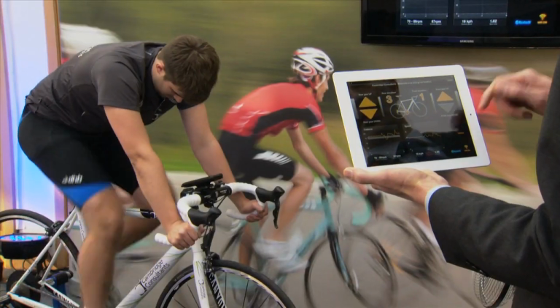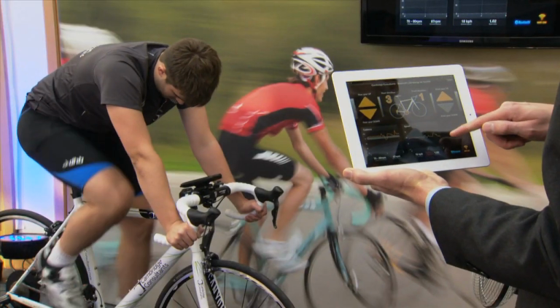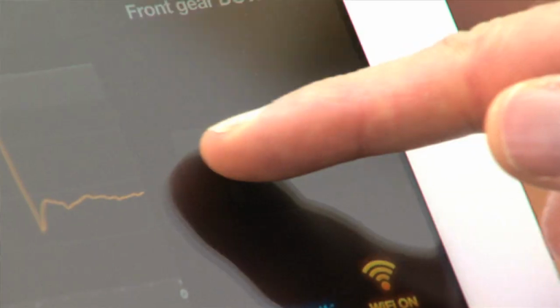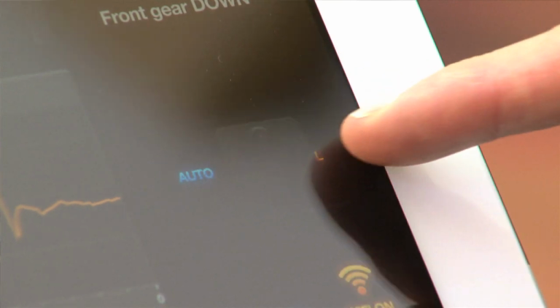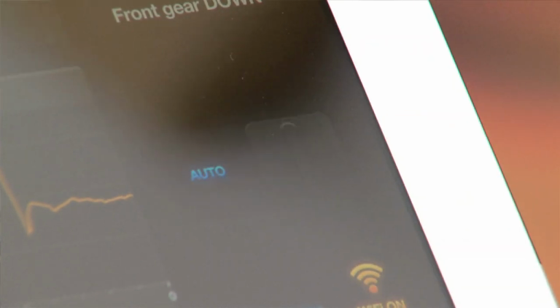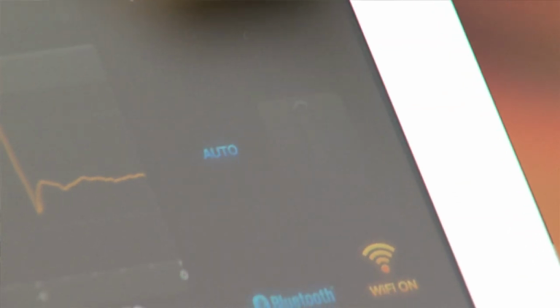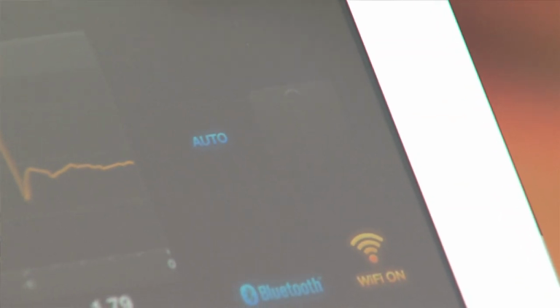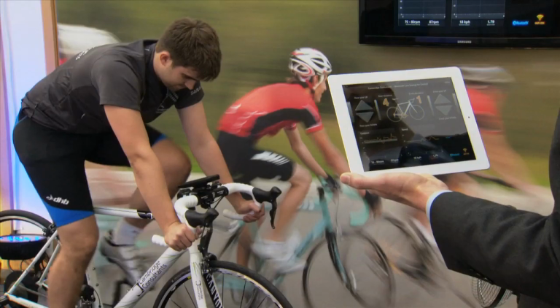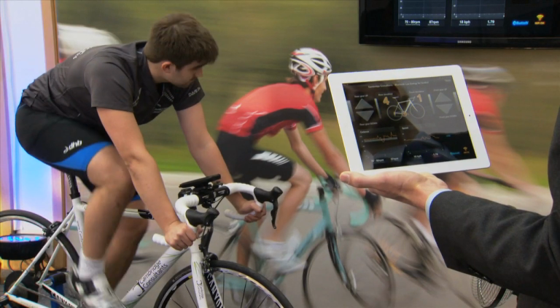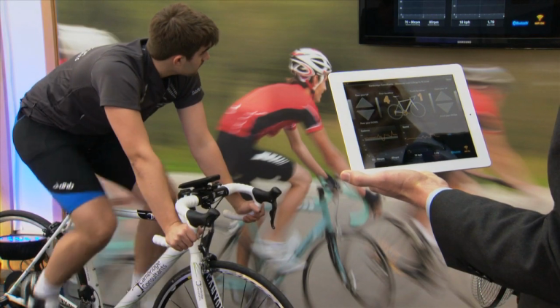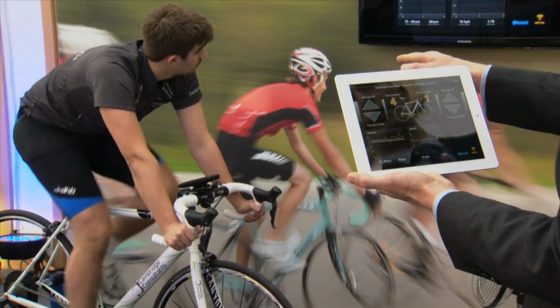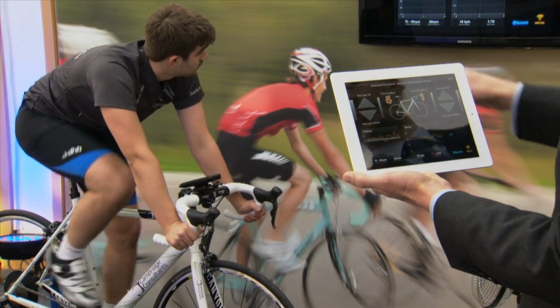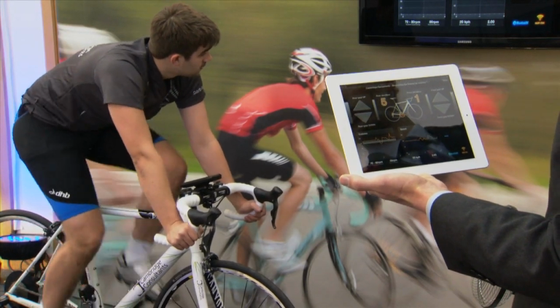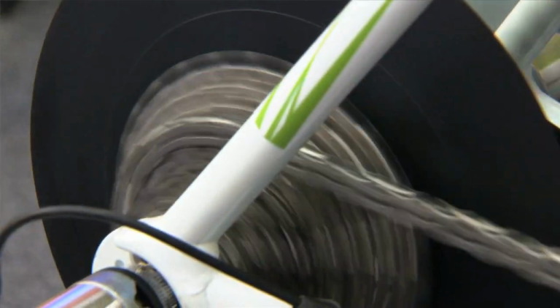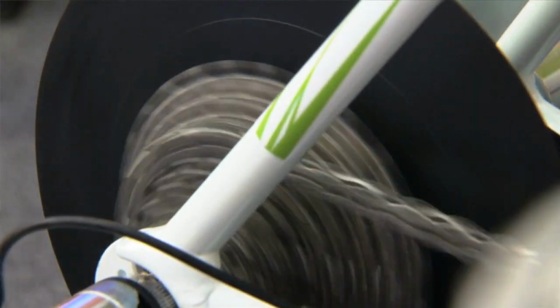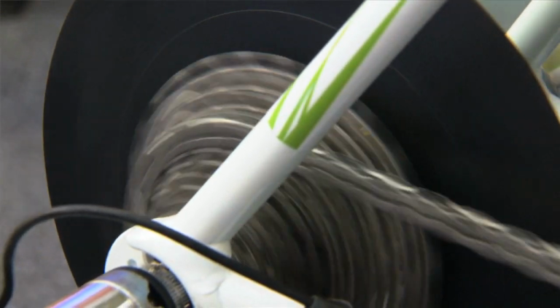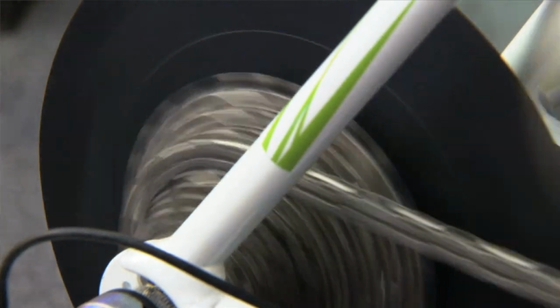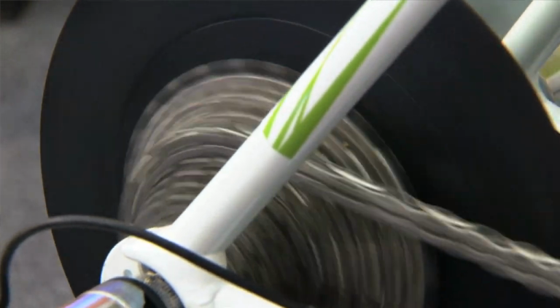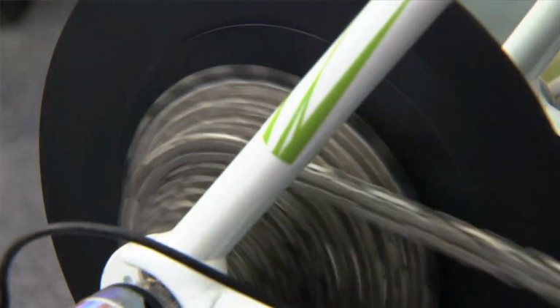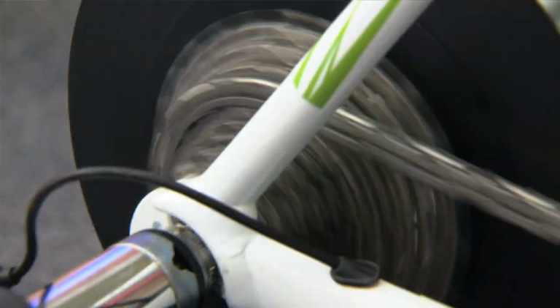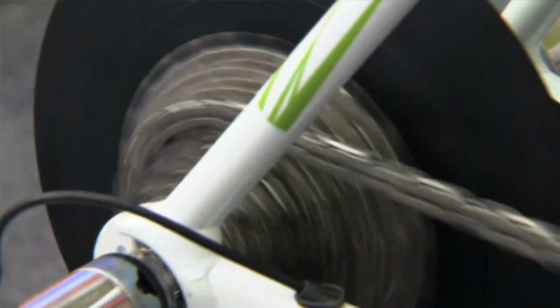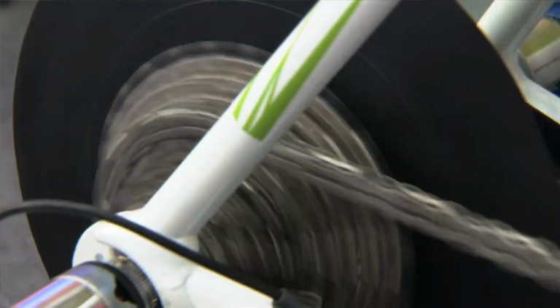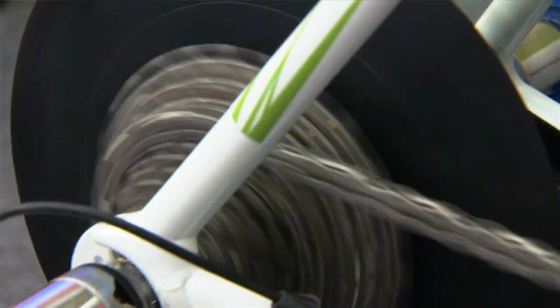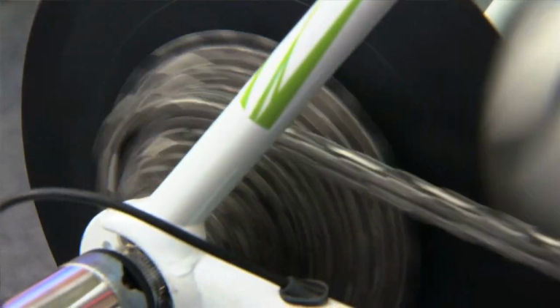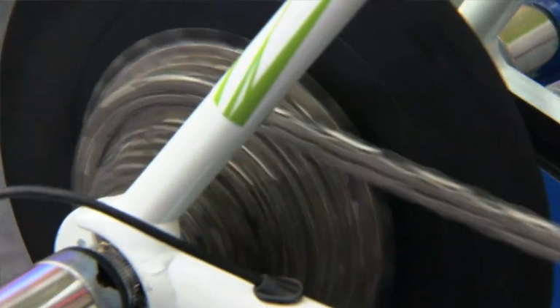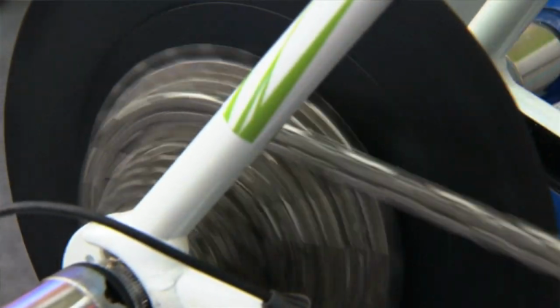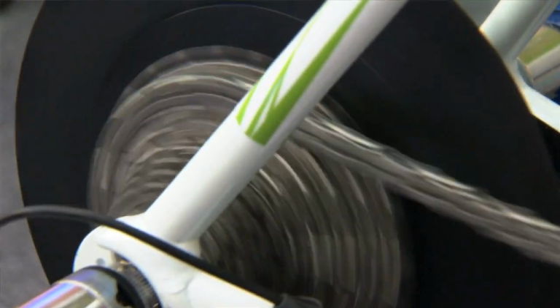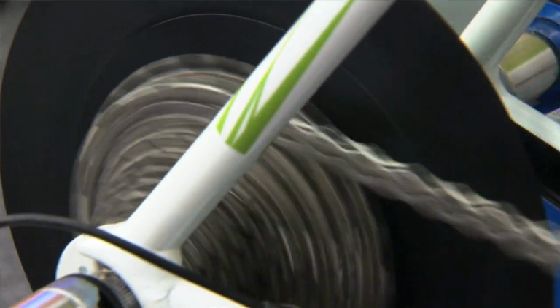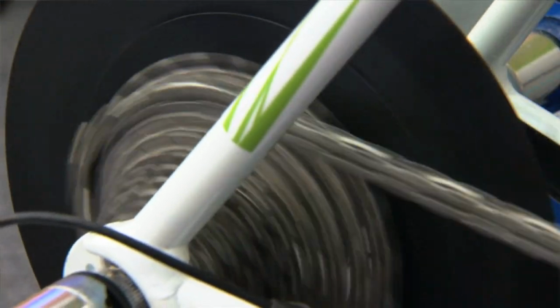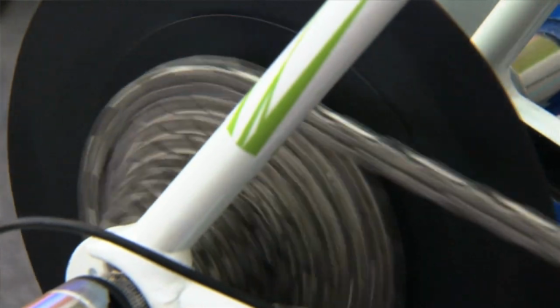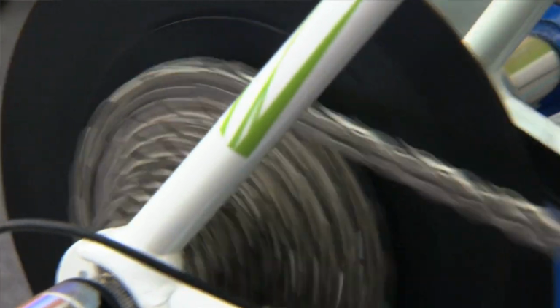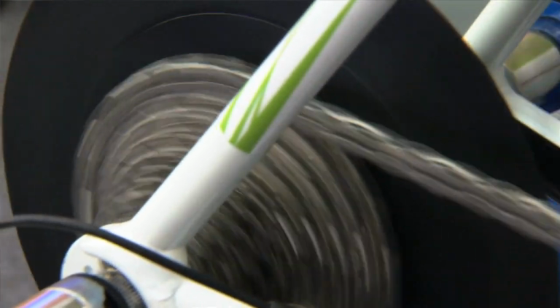We can also put the system into automatic mode. Now the algorithm on the iPhone will control the gear that the cyclist is in to make sure that the pedal speed stays within a fixed band which can be set by the cyclist.